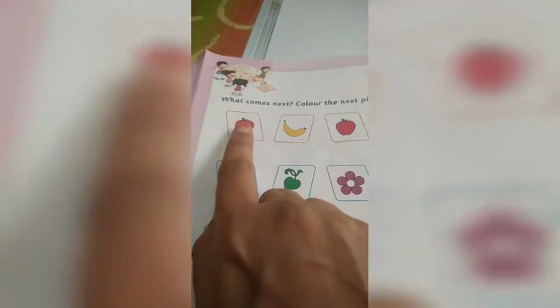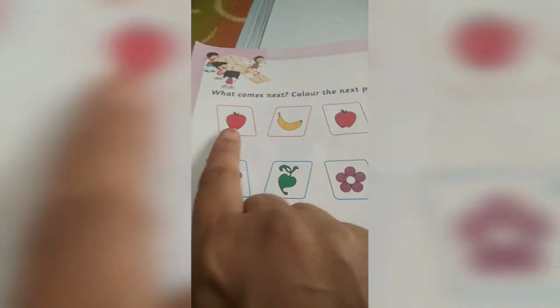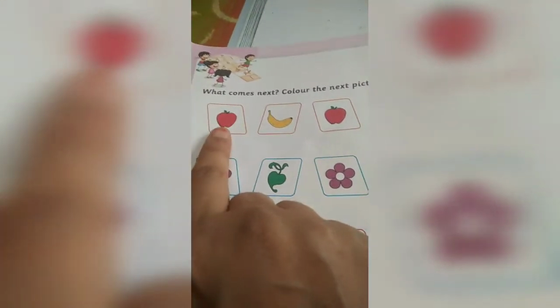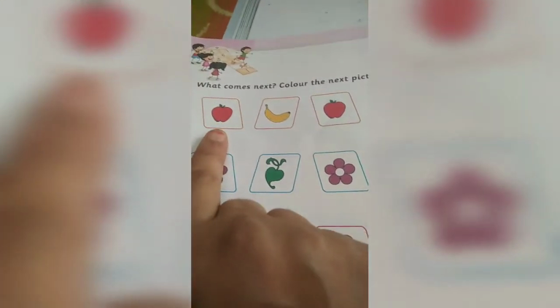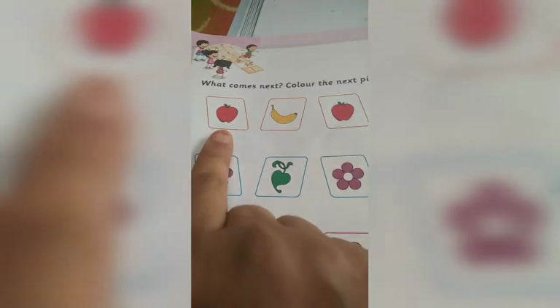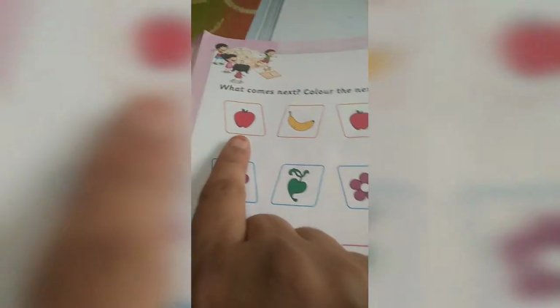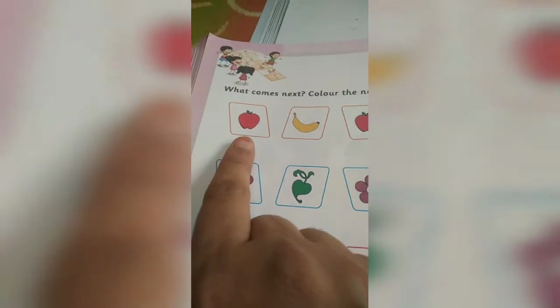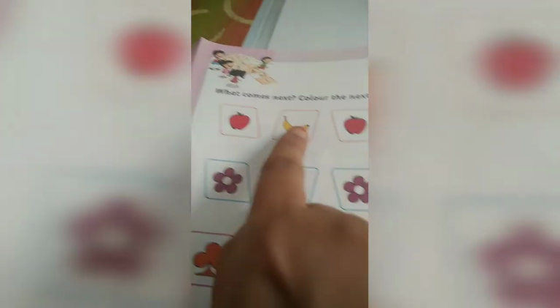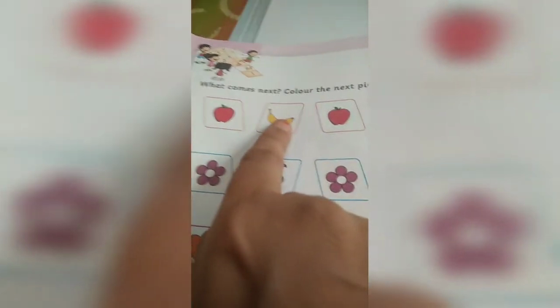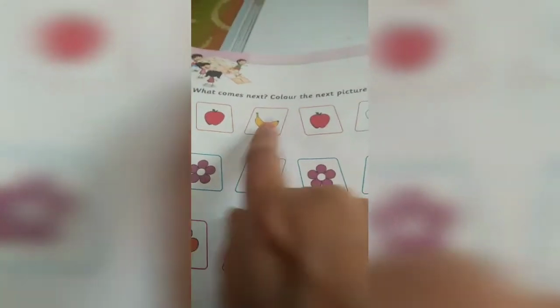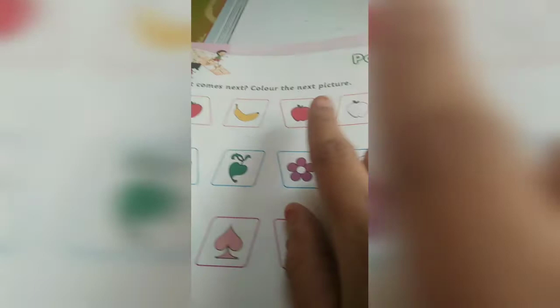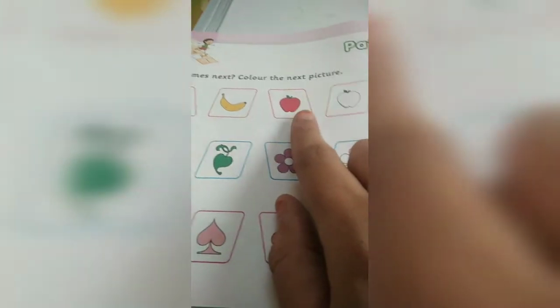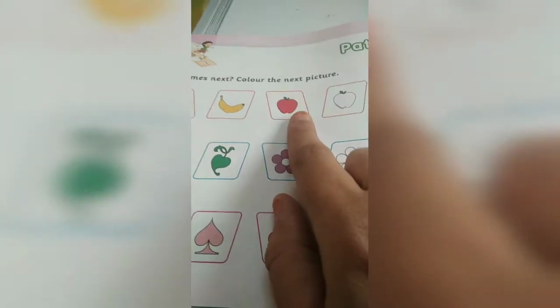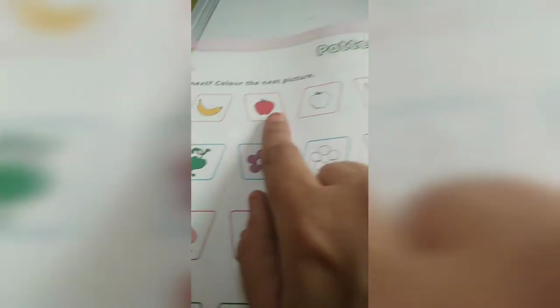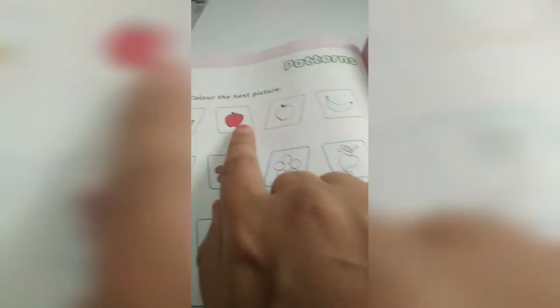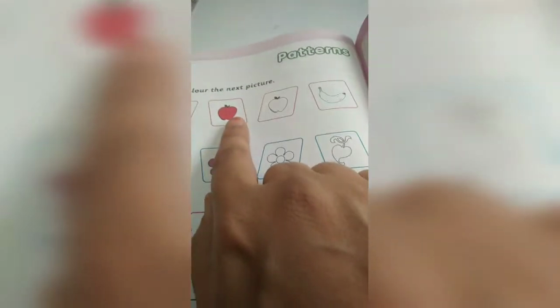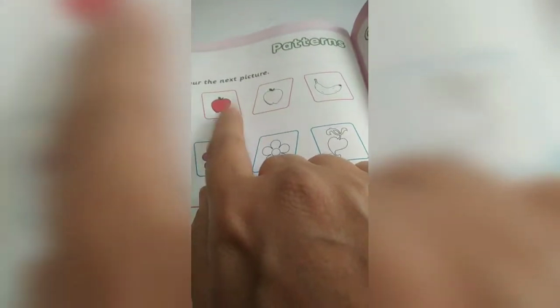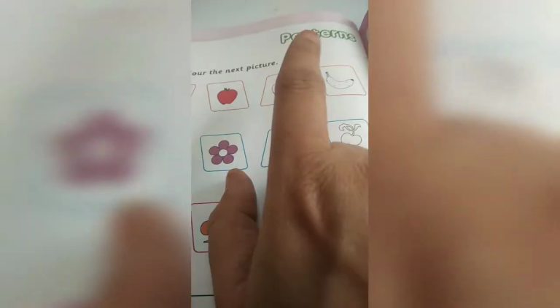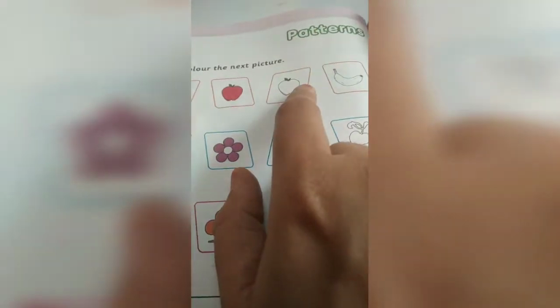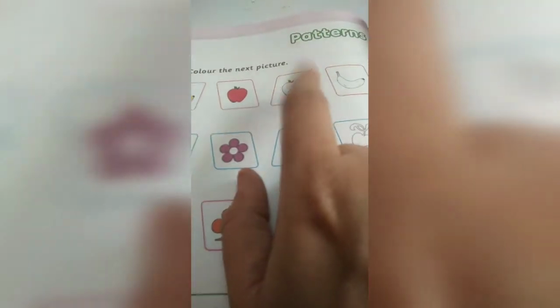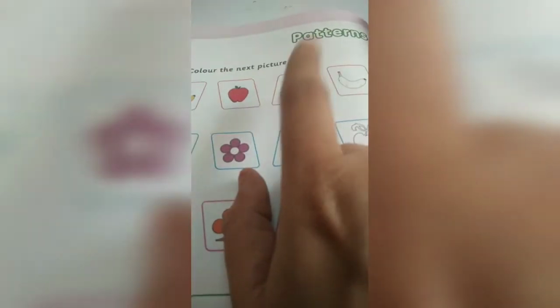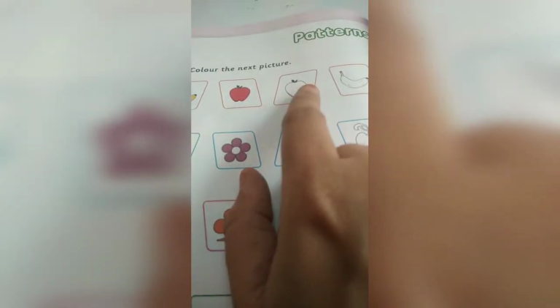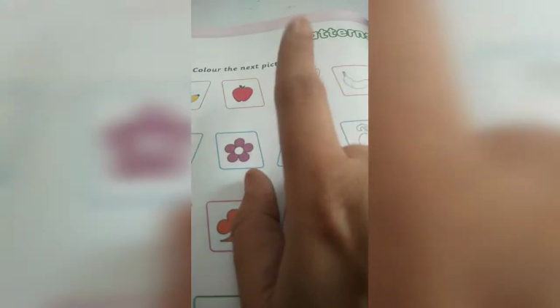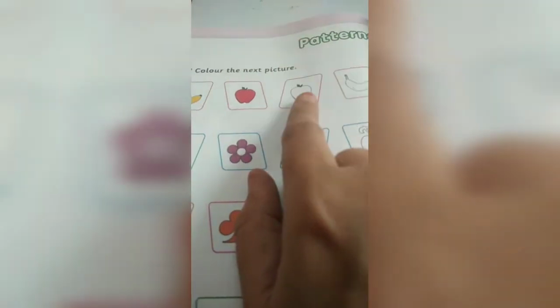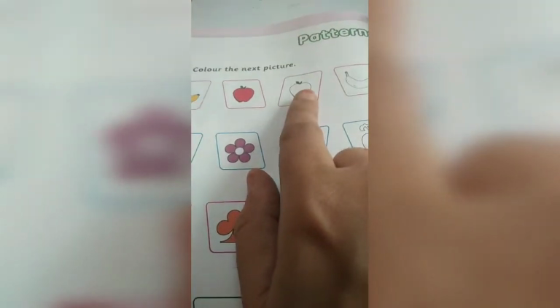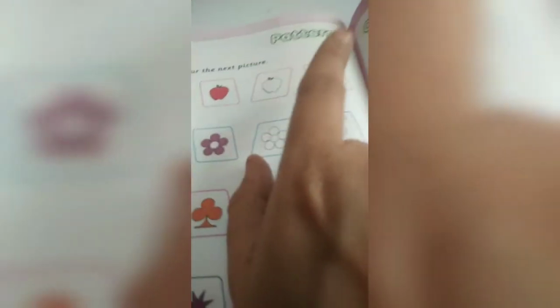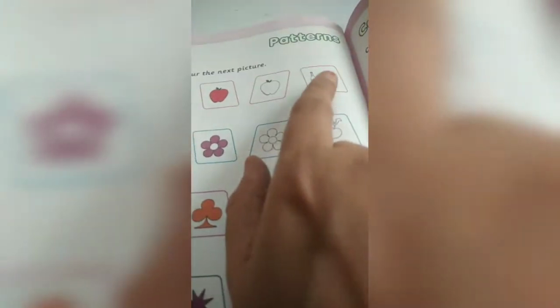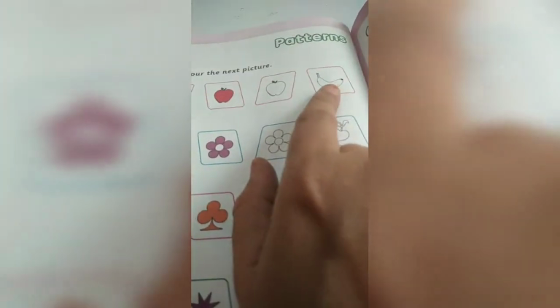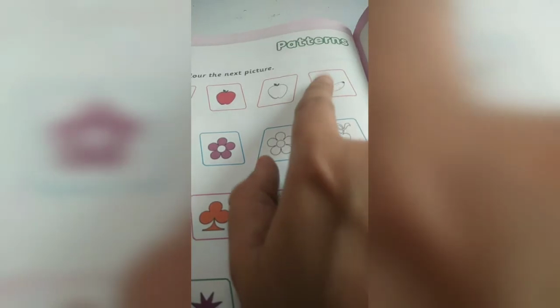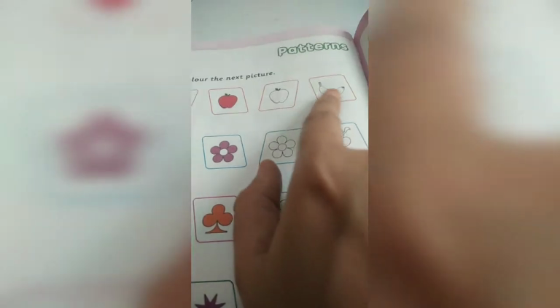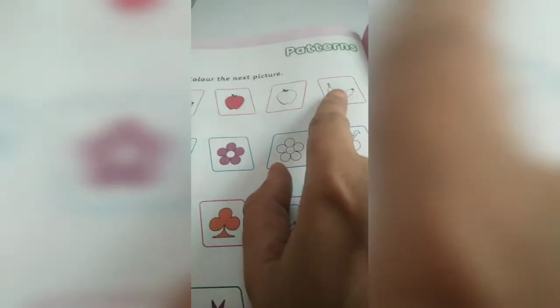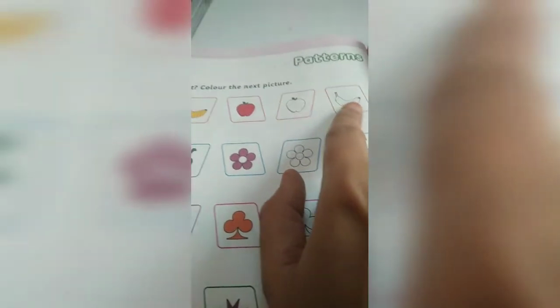So this is an apple, banana, apple. But what should you do here? Banana. So you have to make it yellow color.